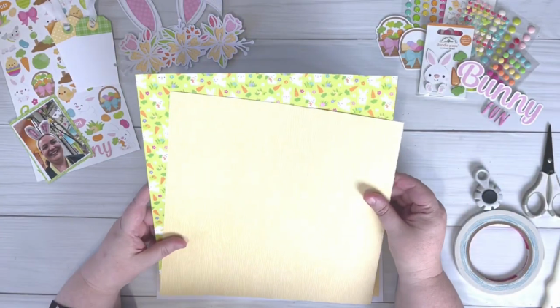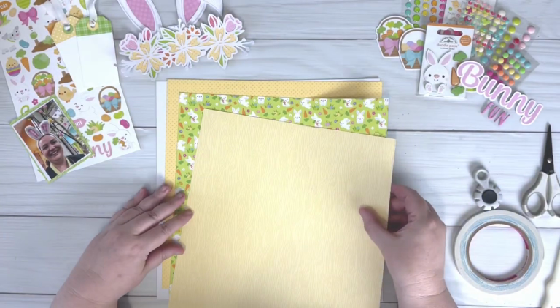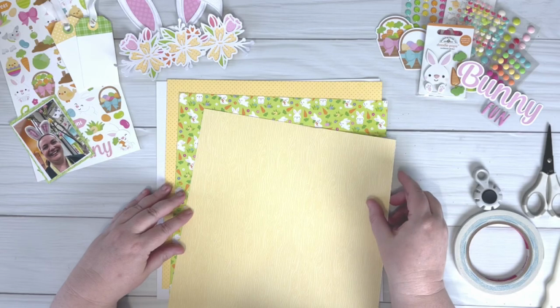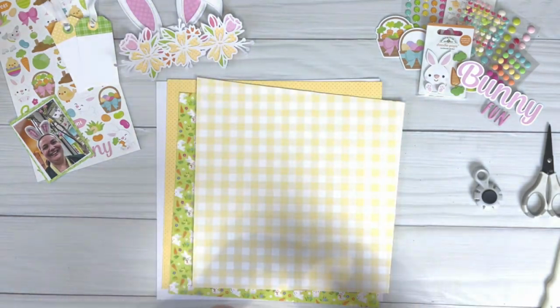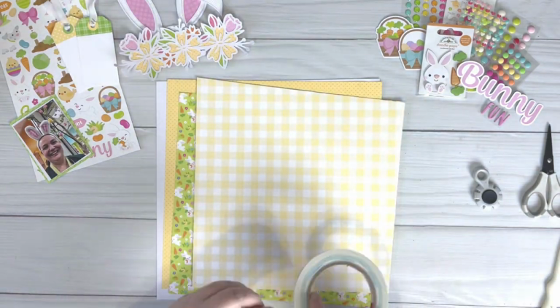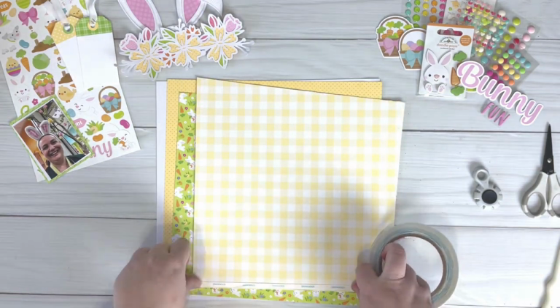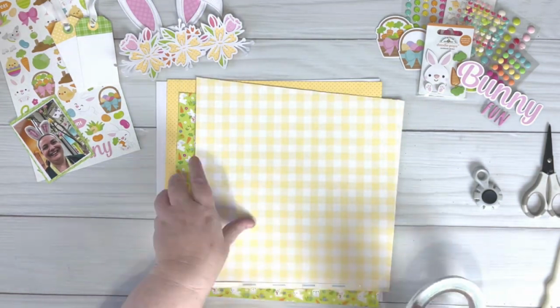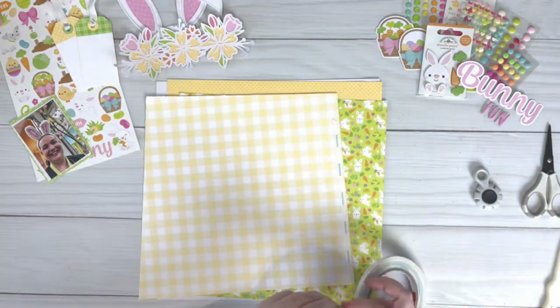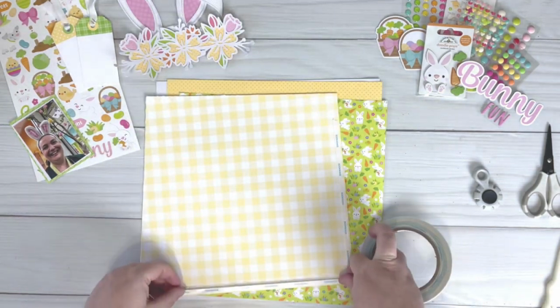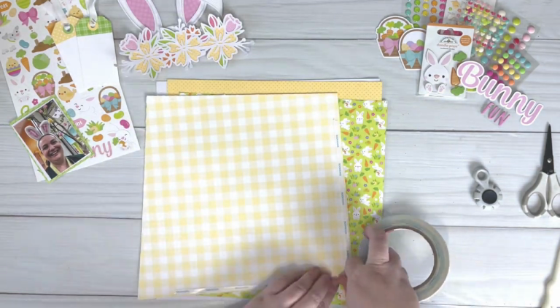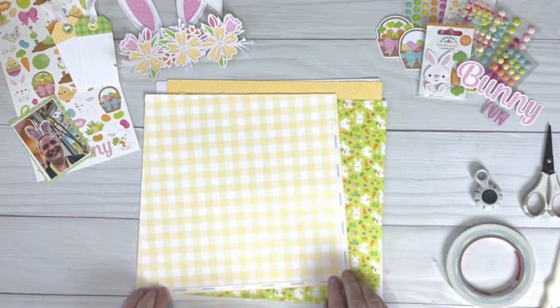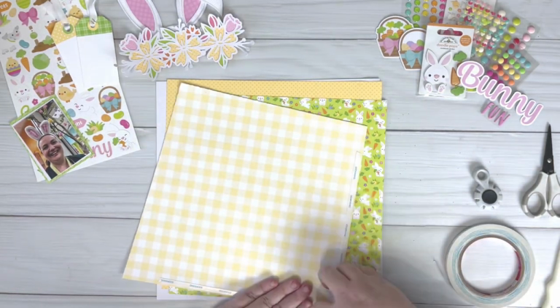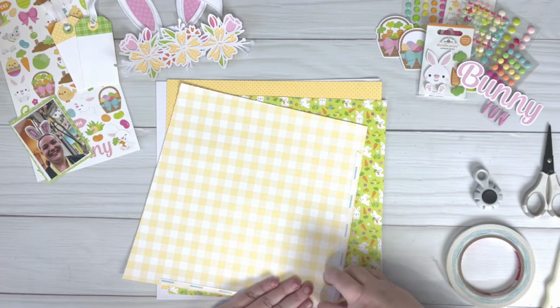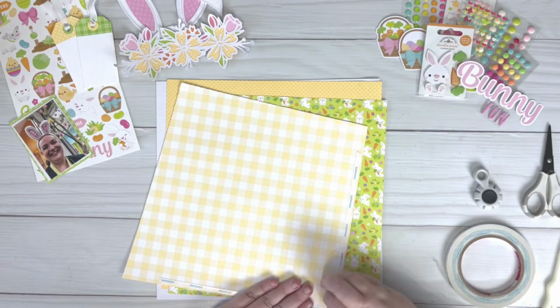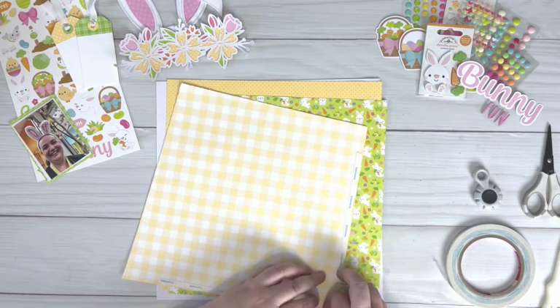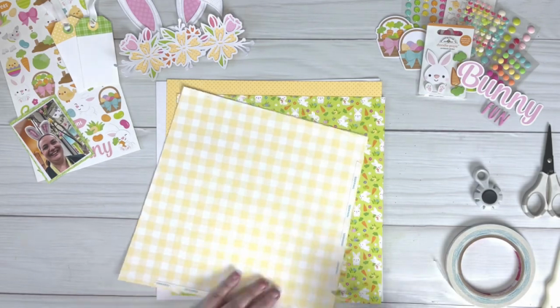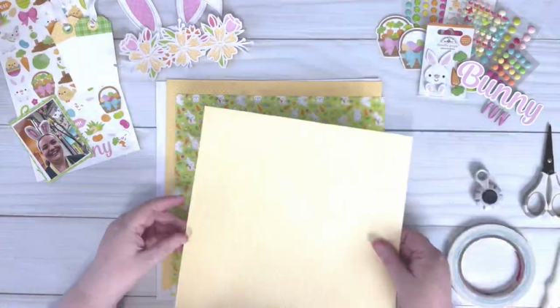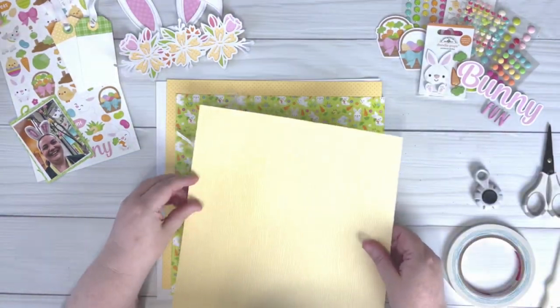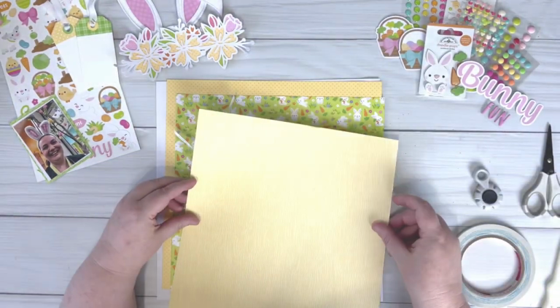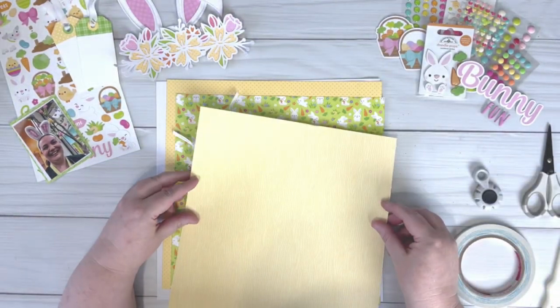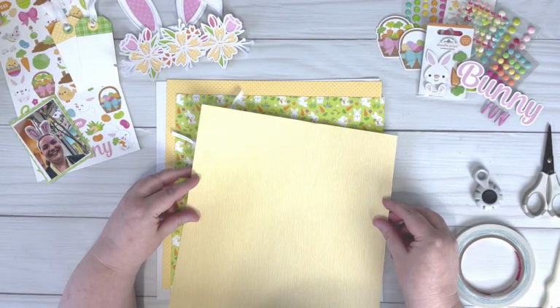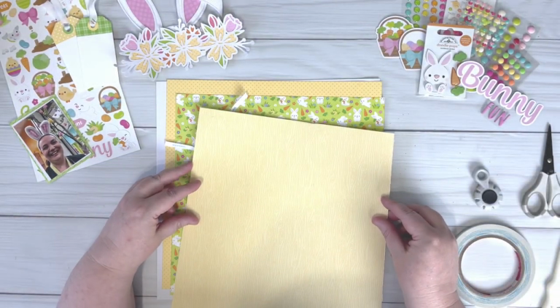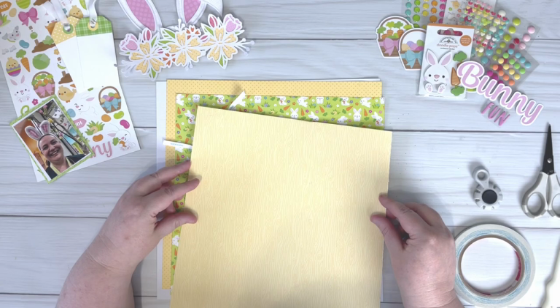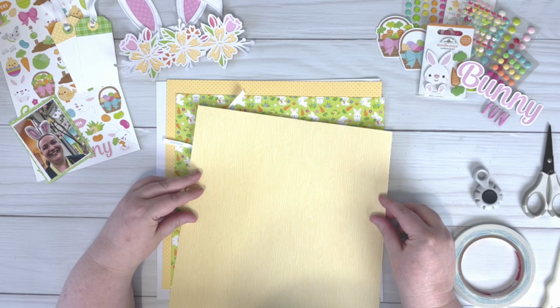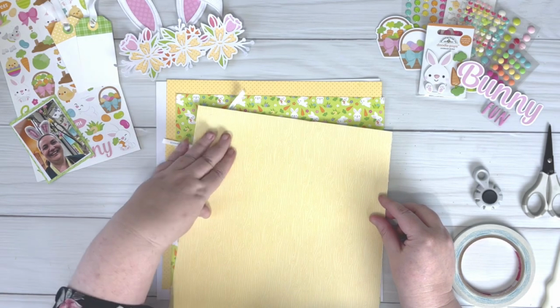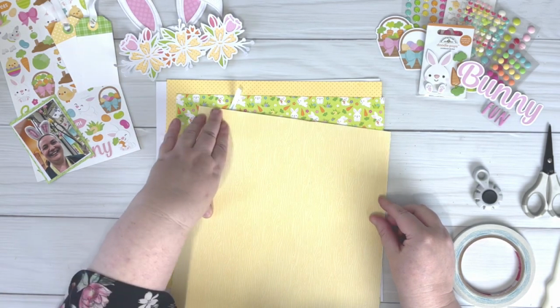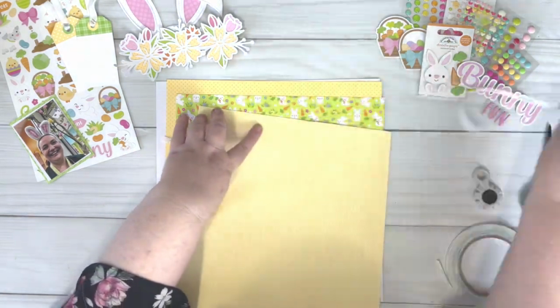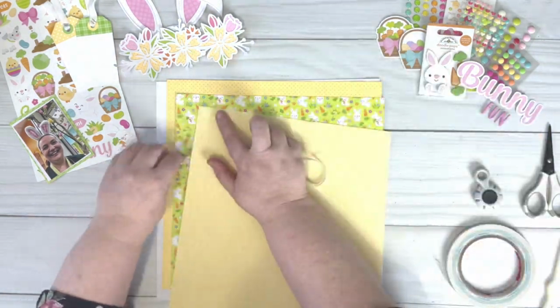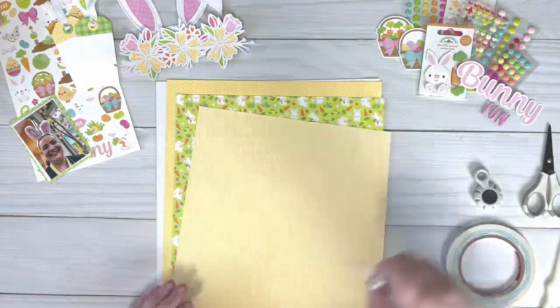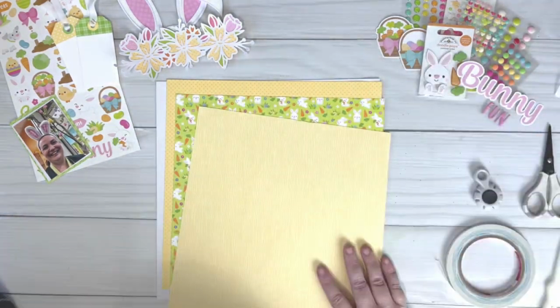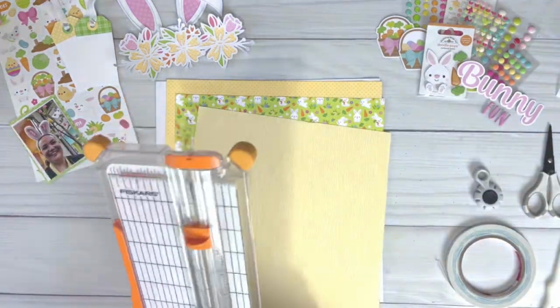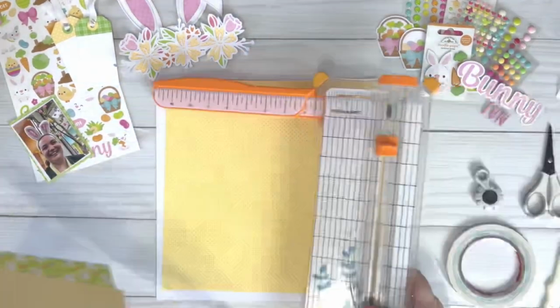Hi everyone, this is Fee and welcome to my channel. Today I'm sharing a layout that I created using the floral bunny ears cut file from the March release for Pear Tree Cut Files. I'm using the Hoppy Easter collection from Doodlebug Design along with some of their petite prints.